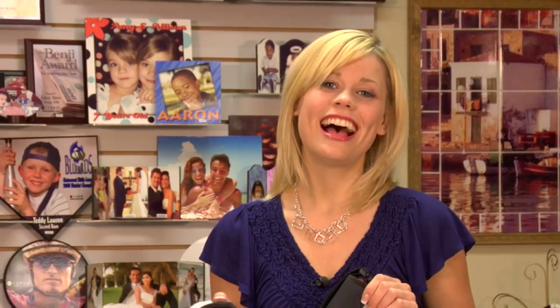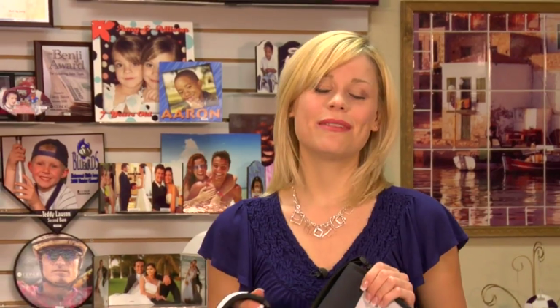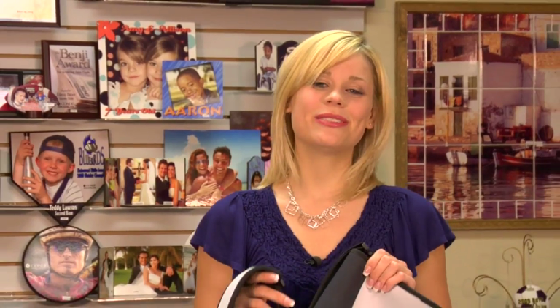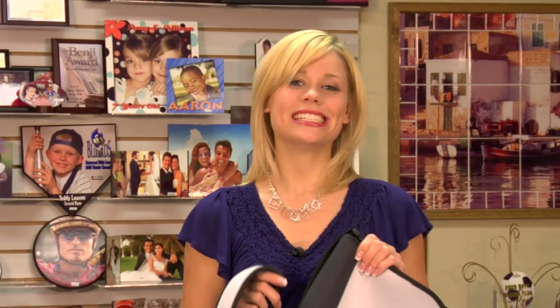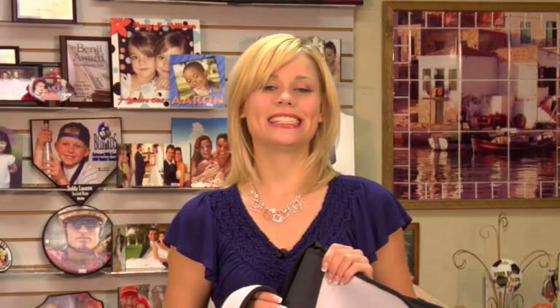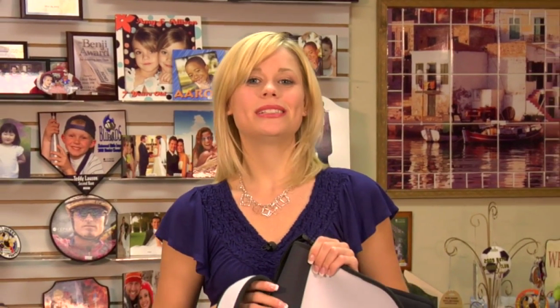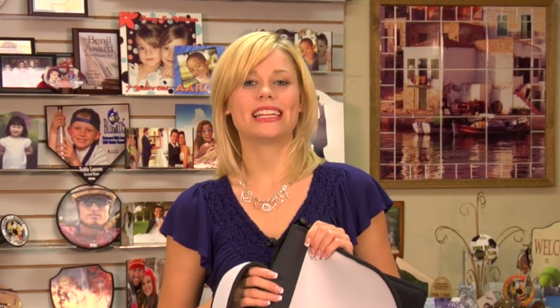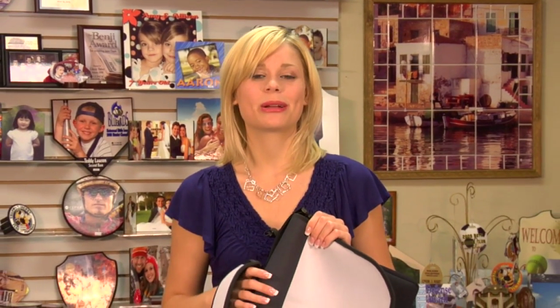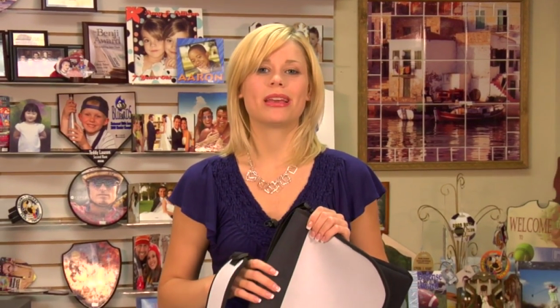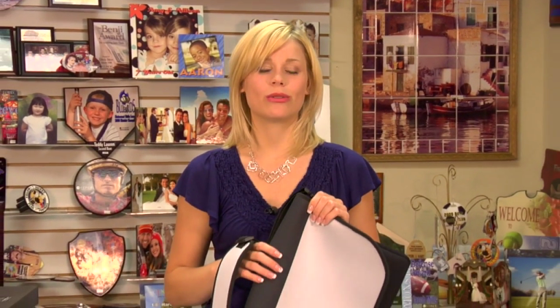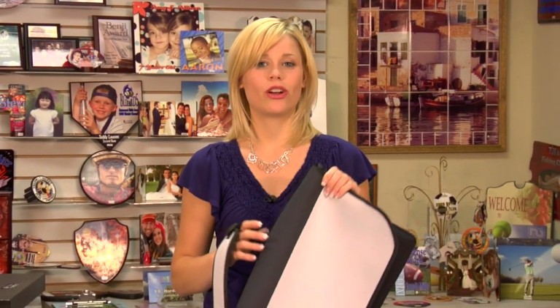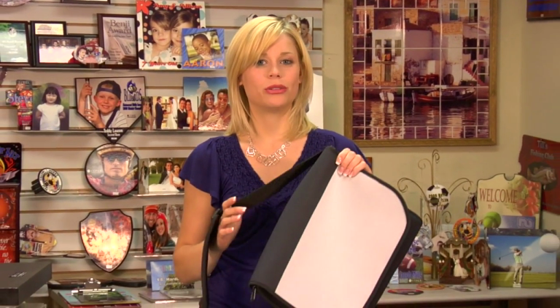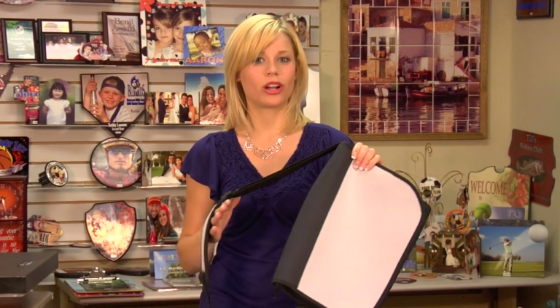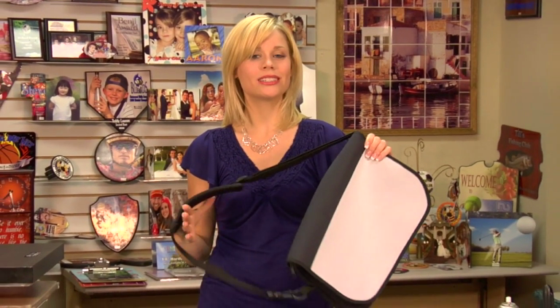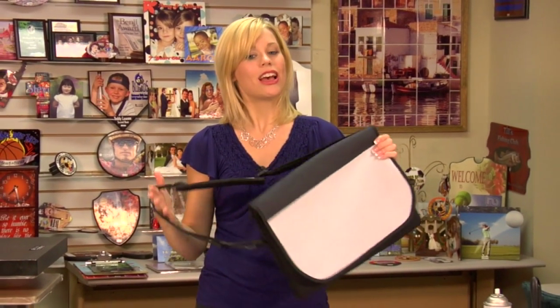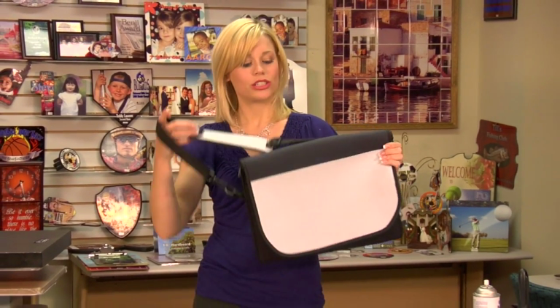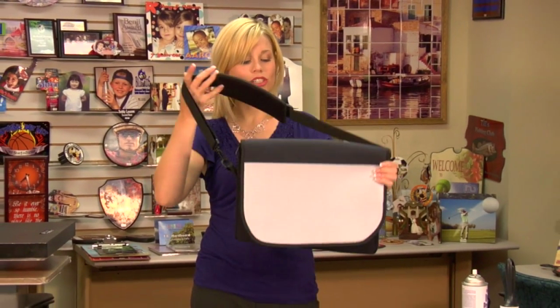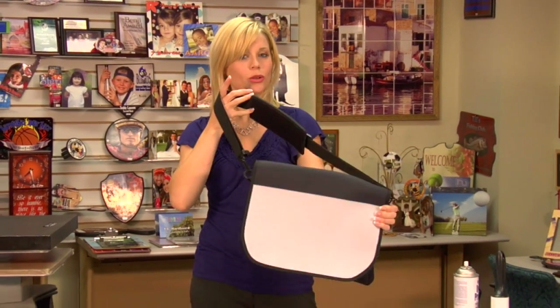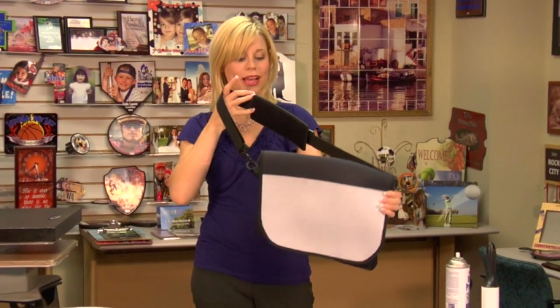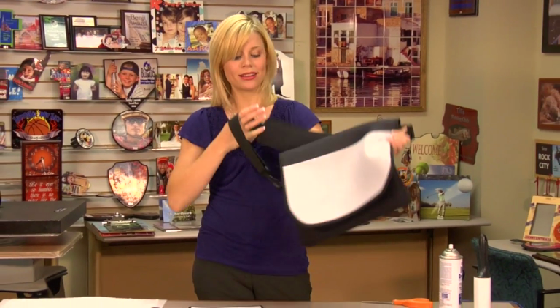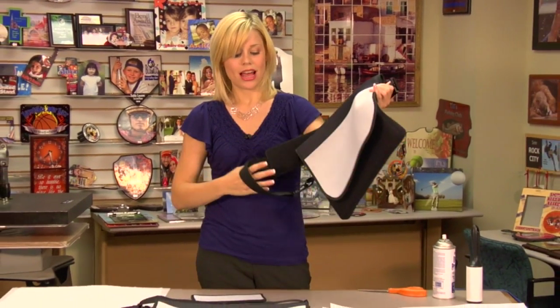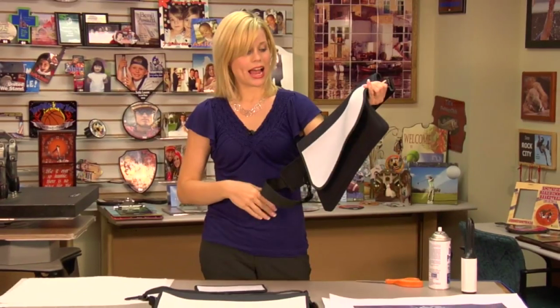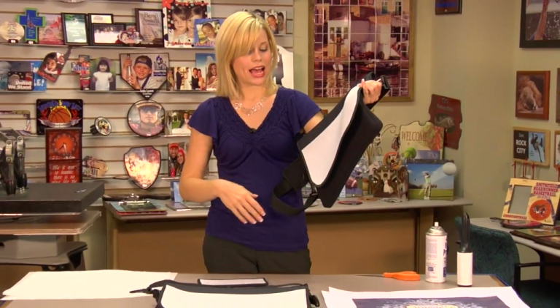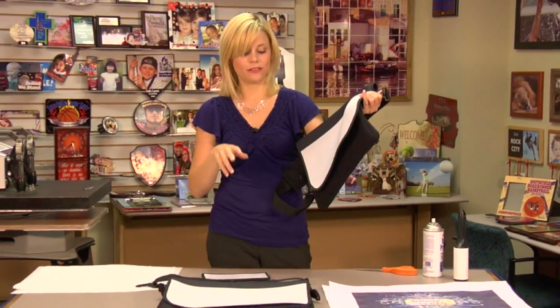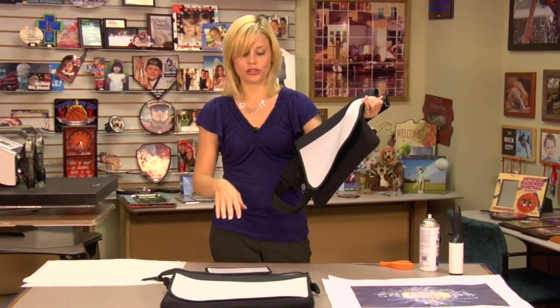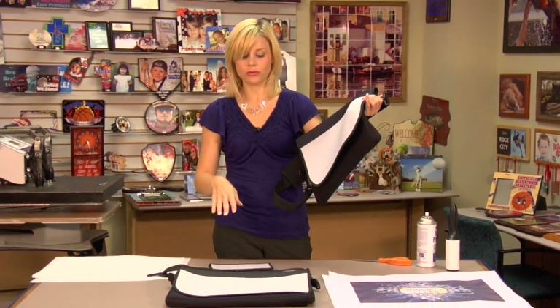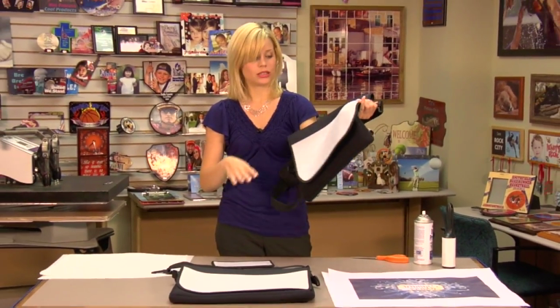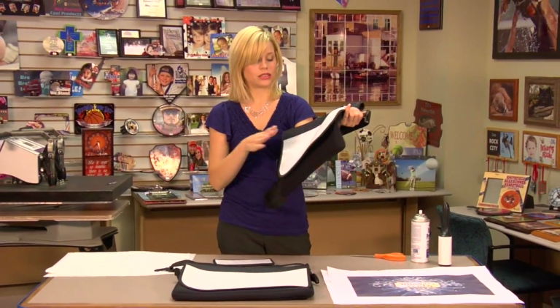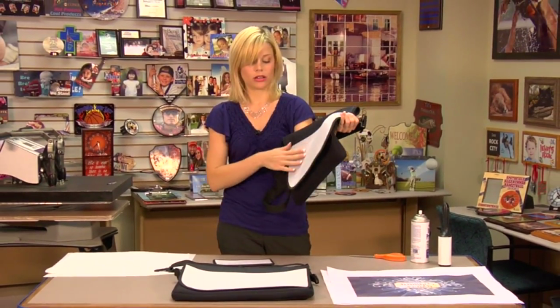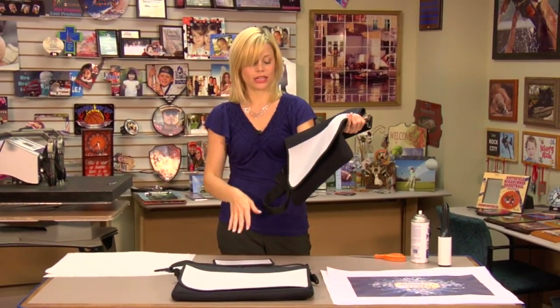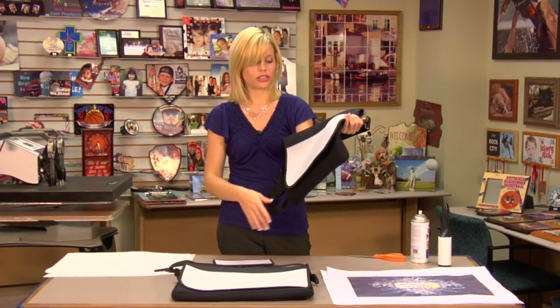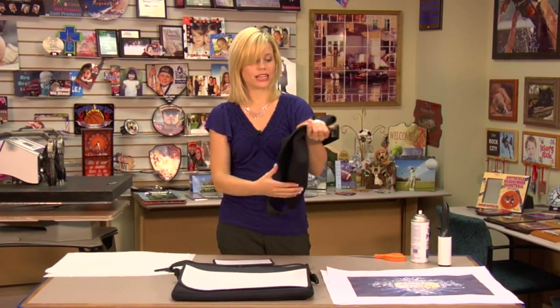Hi, I'm Brittany with Condi Systems, and today we're going to be making one of our newest products, which is the shoulder bag. I have two — one in a smaller and larger size.